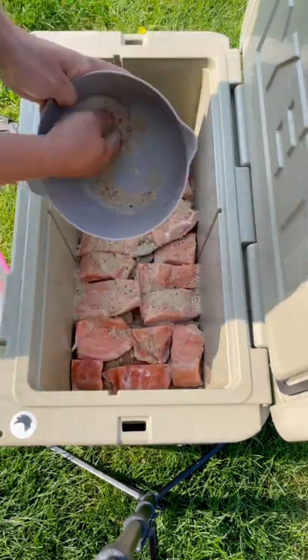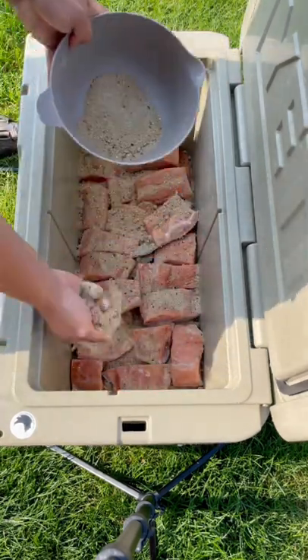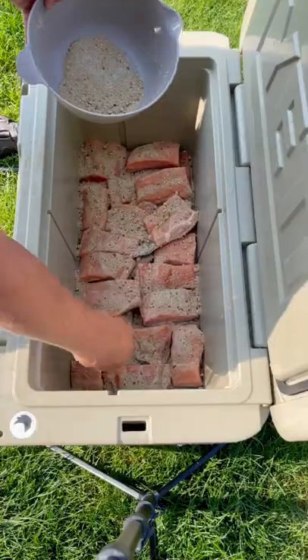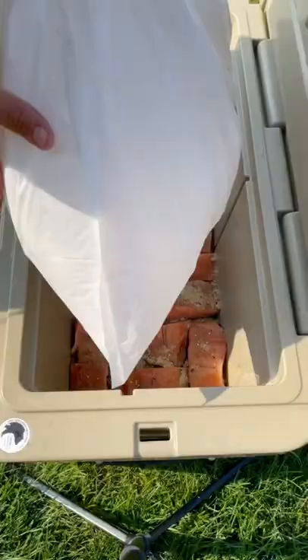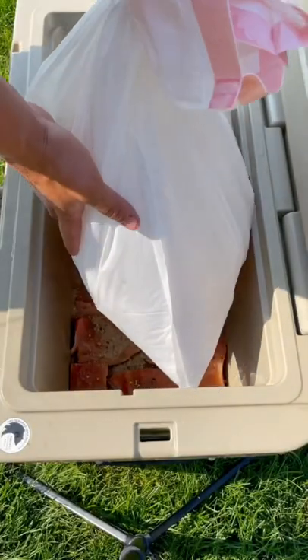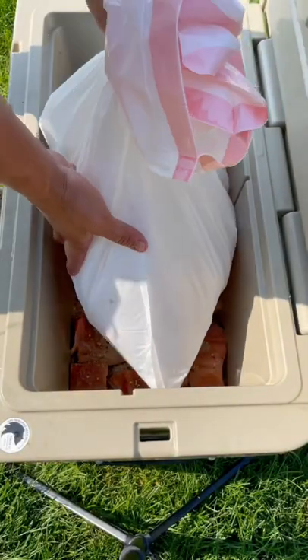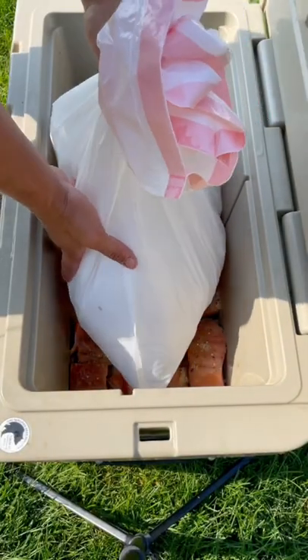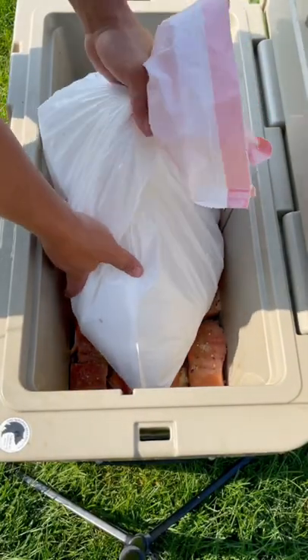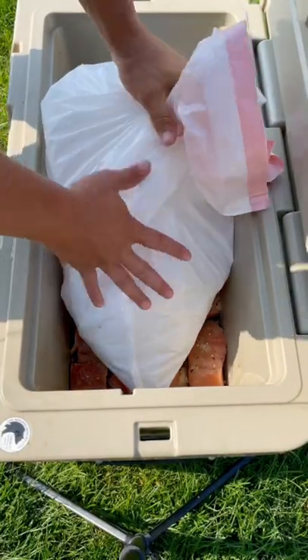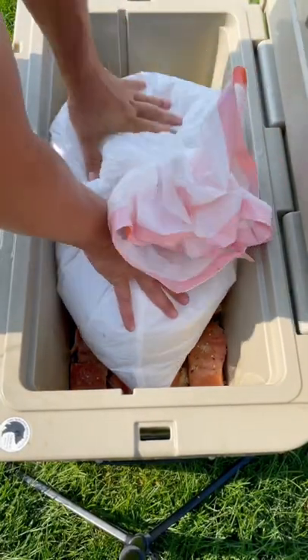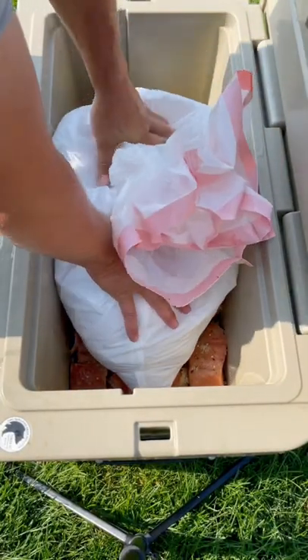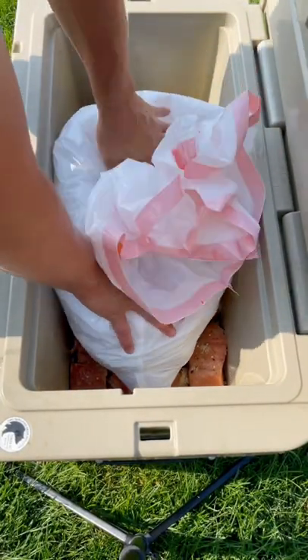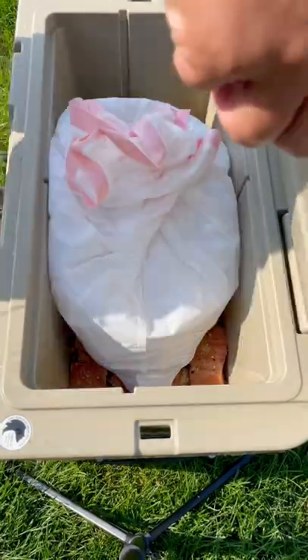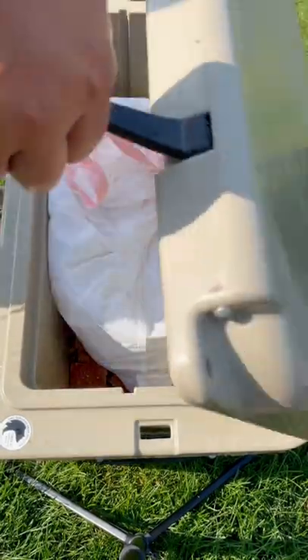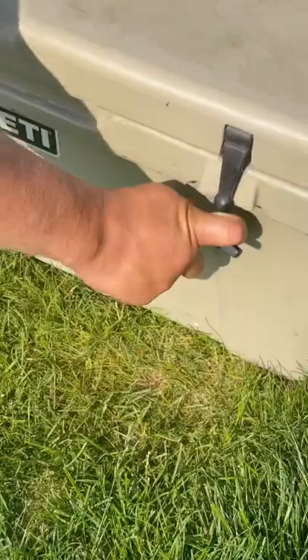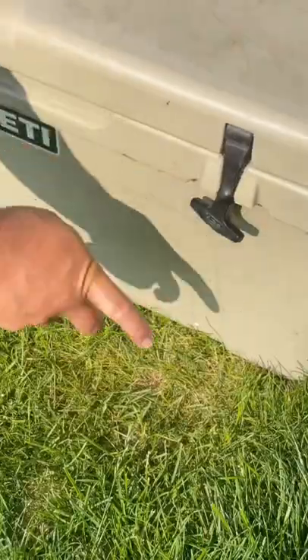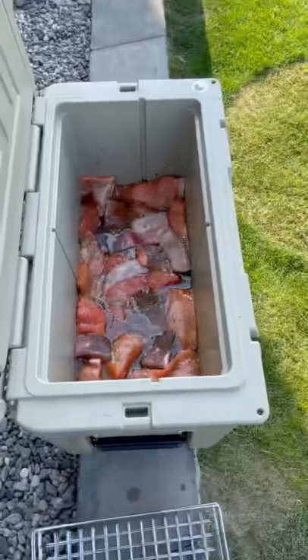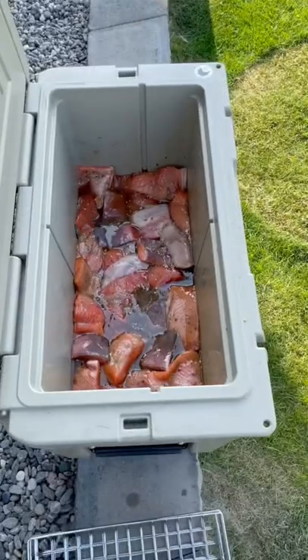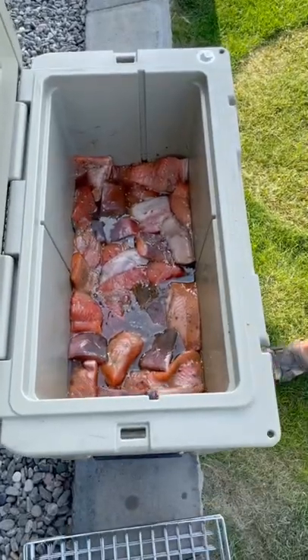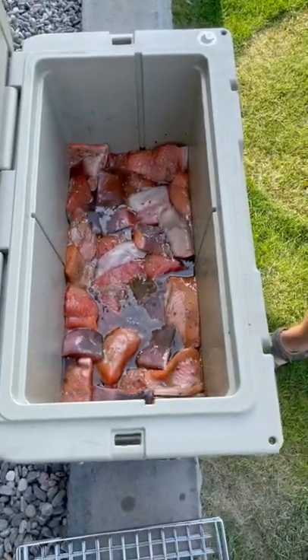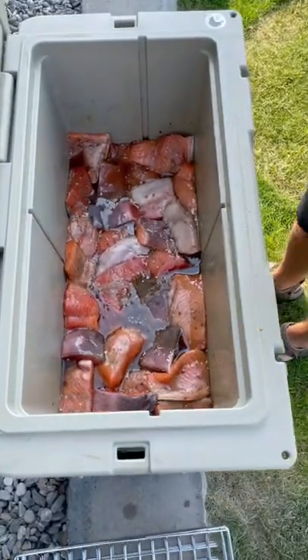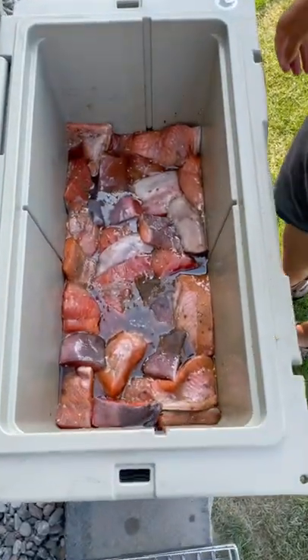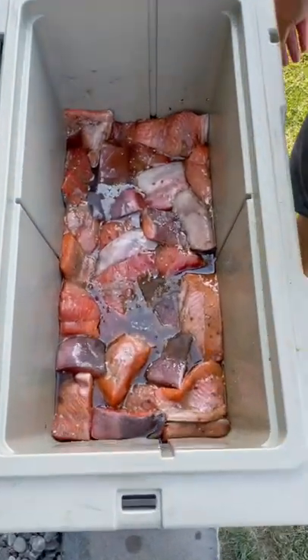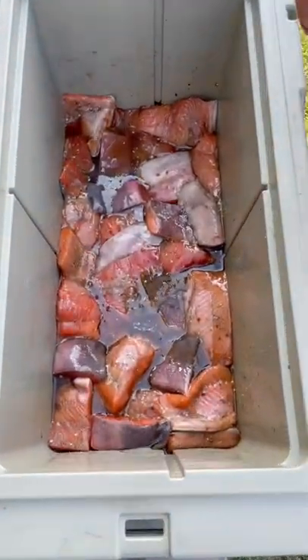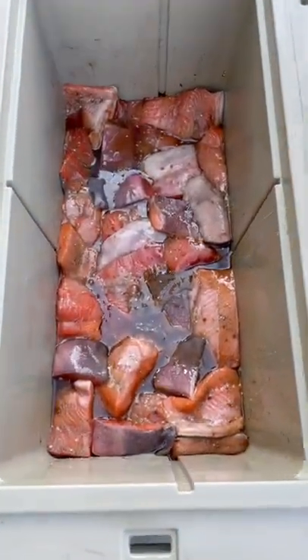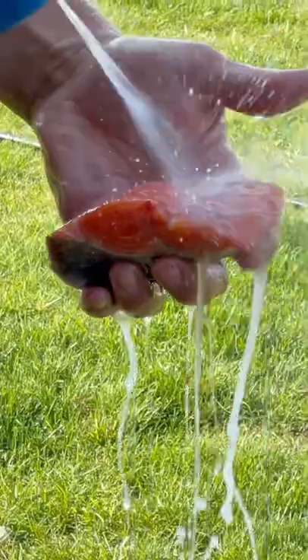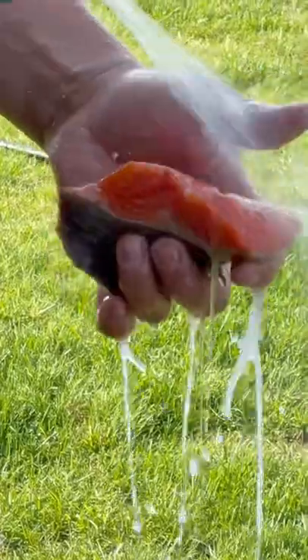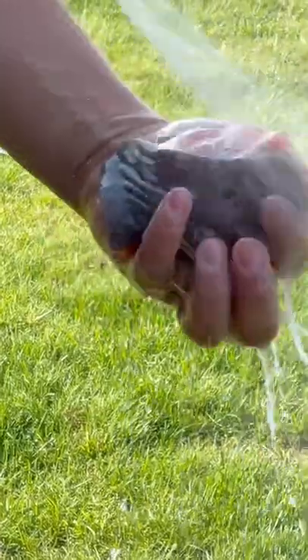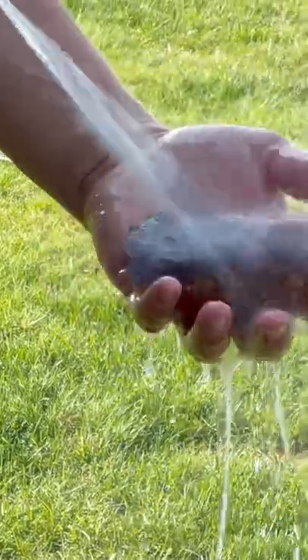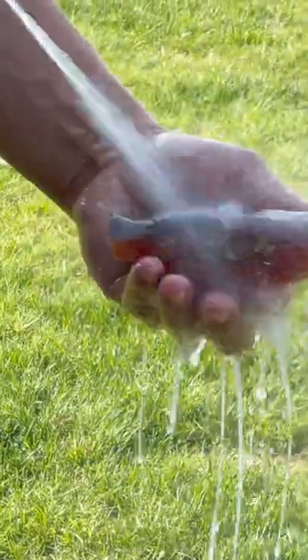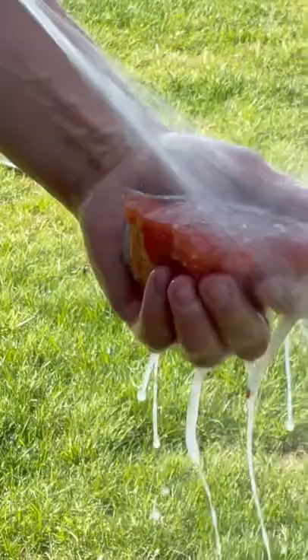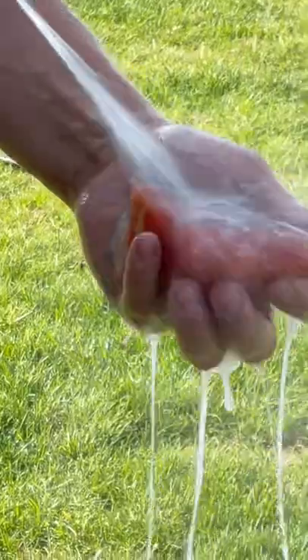Add a bag of ice to the top of the cooler, seal it, and let the fish marinate for at least 12 hours and no more than 48 hours. Then rinse the fish to remove the brine.